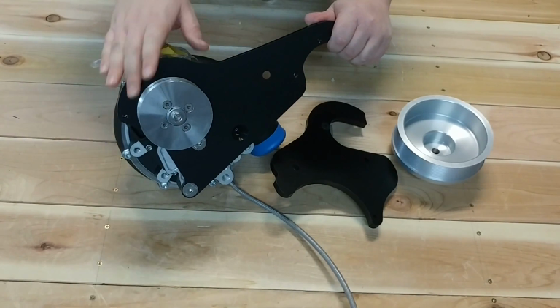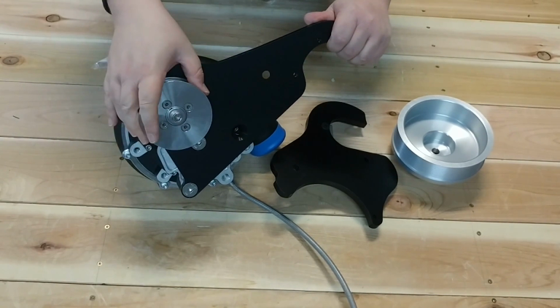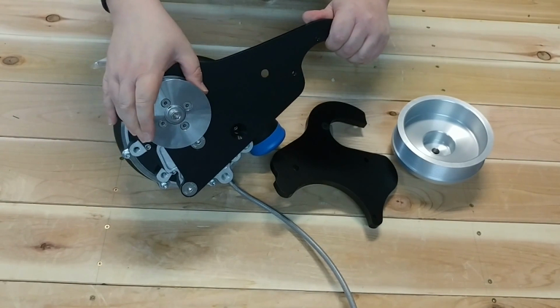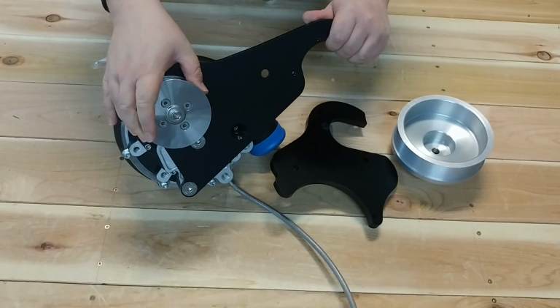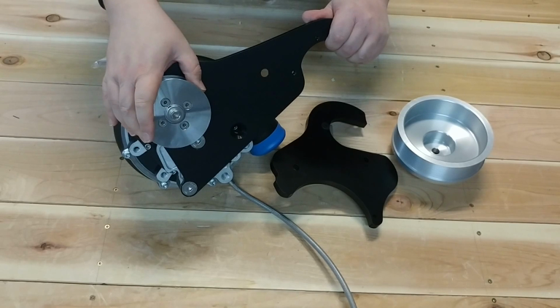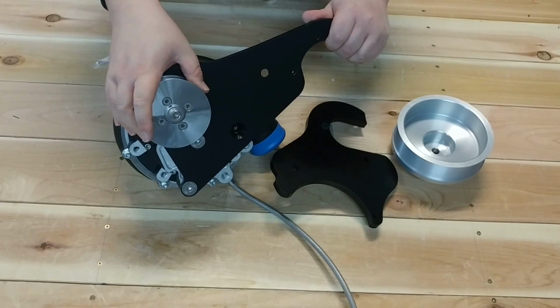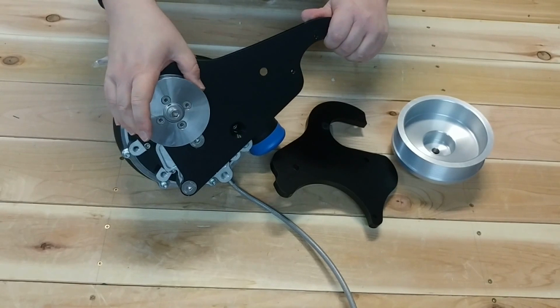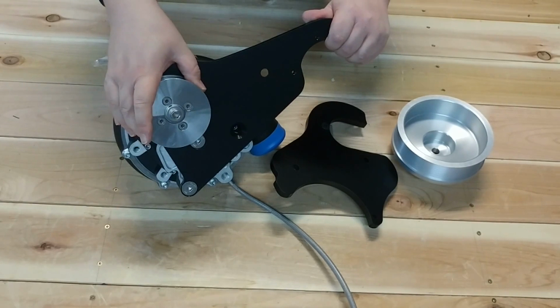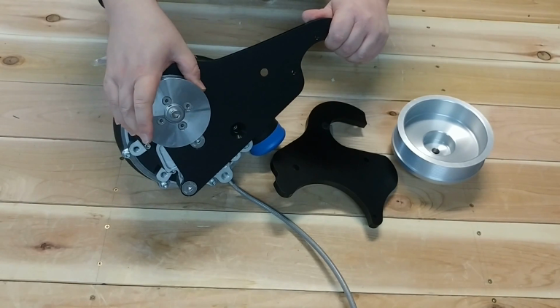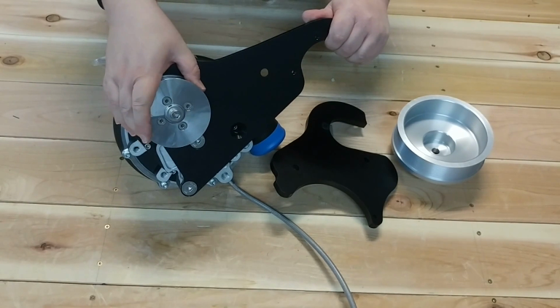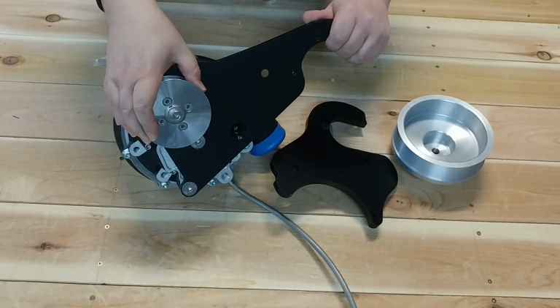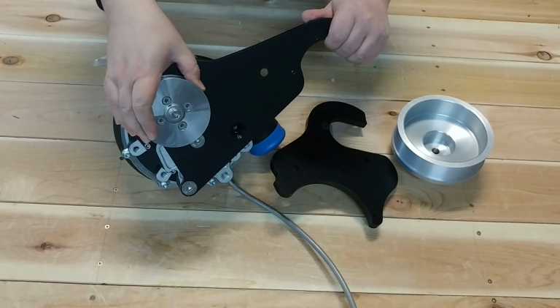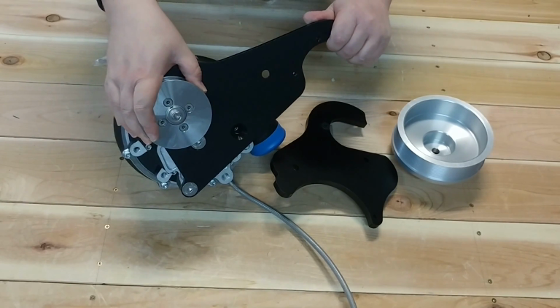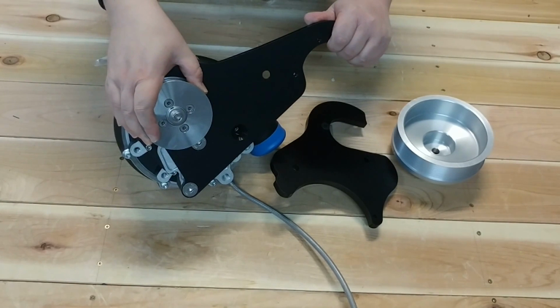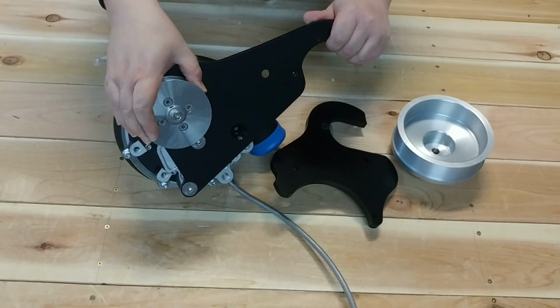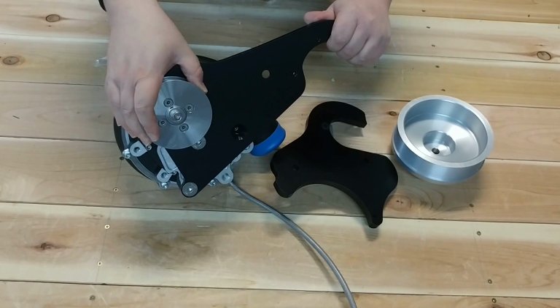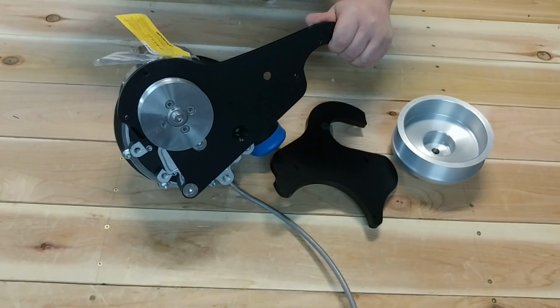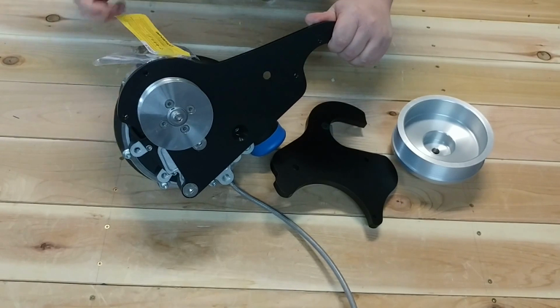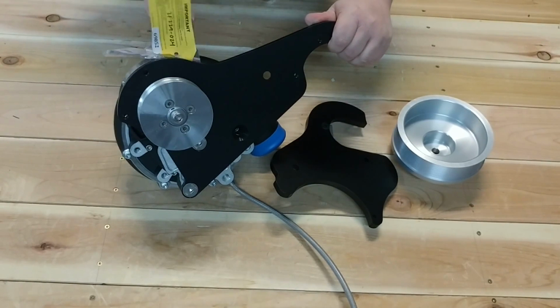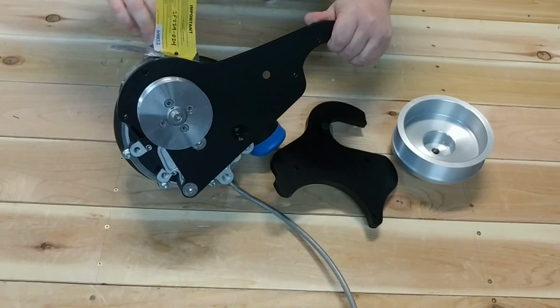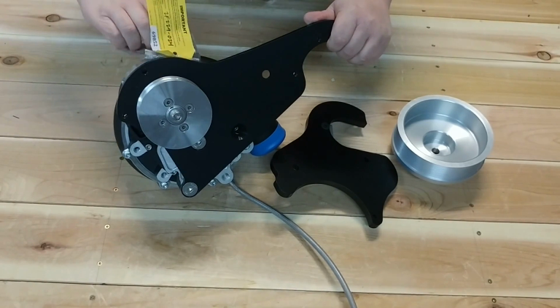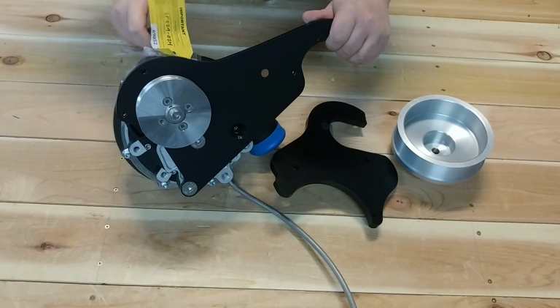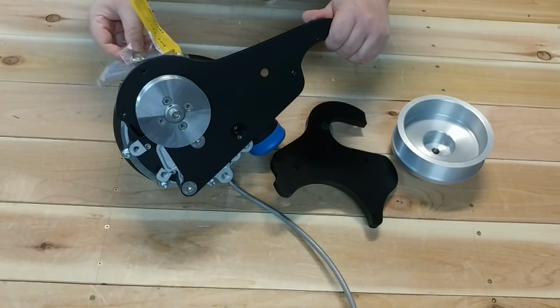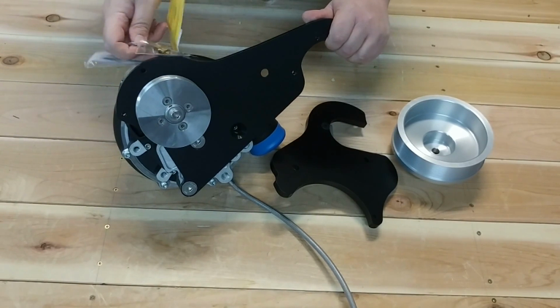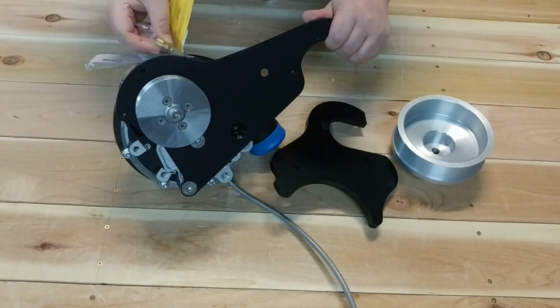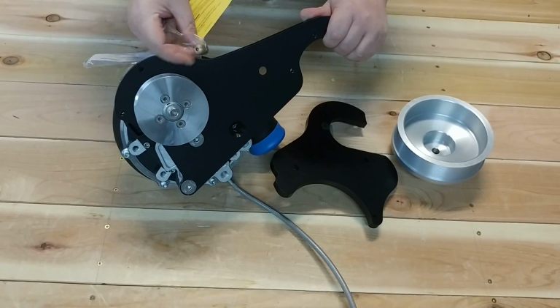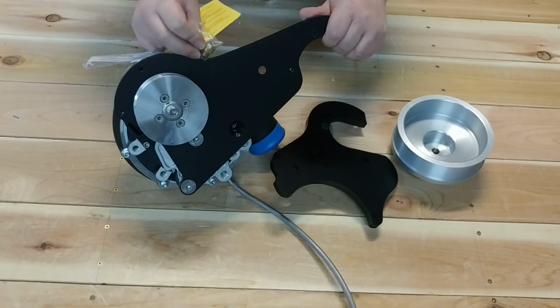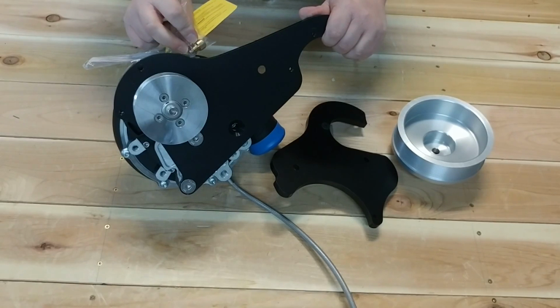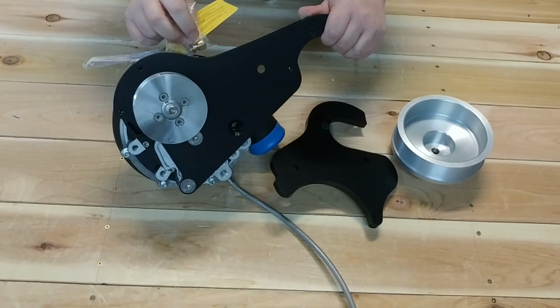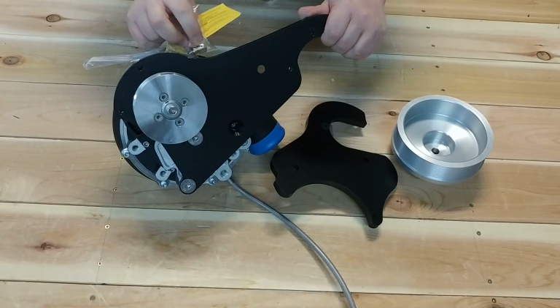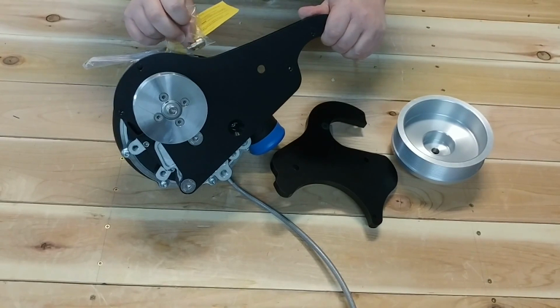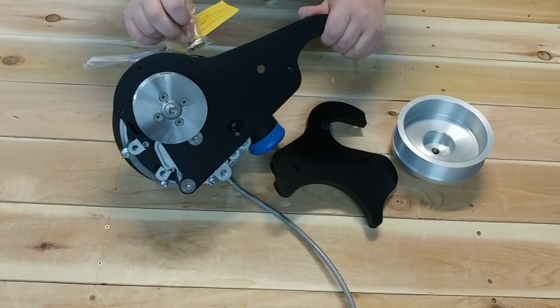If you get a Stage 2 kit, you must install the Stage 2 pulley only if you install the Stage 2 fuel pump. Also ensure that your Vortec comes with this little package with this little cap.